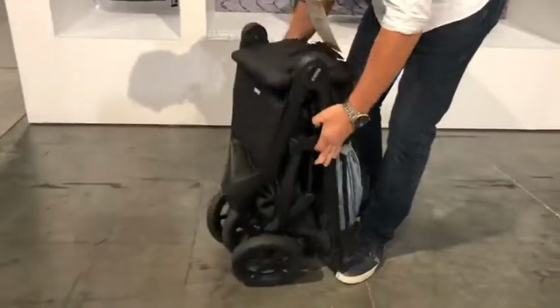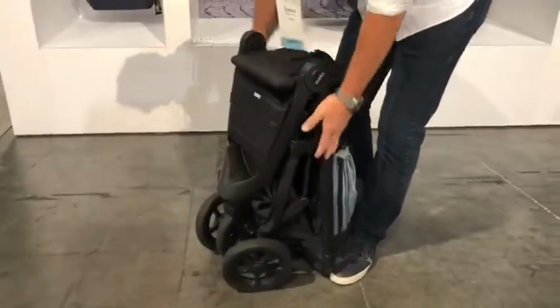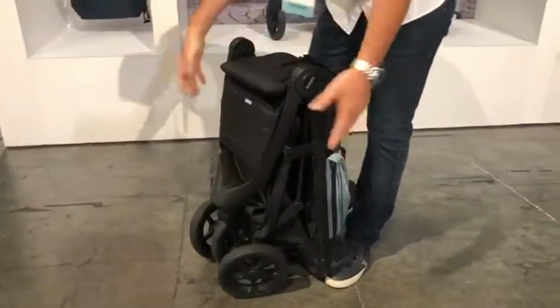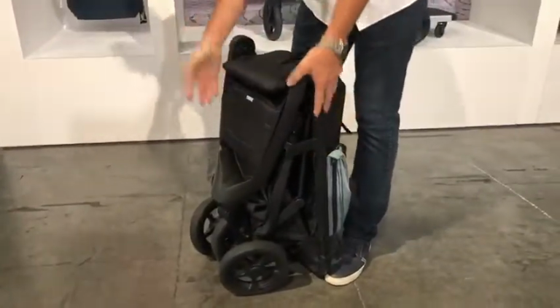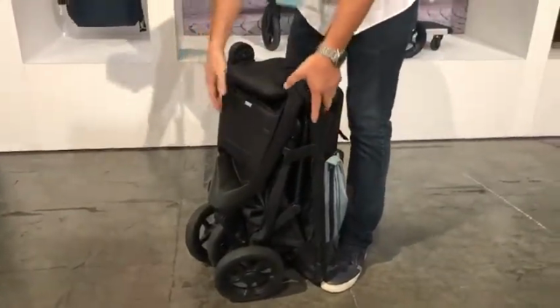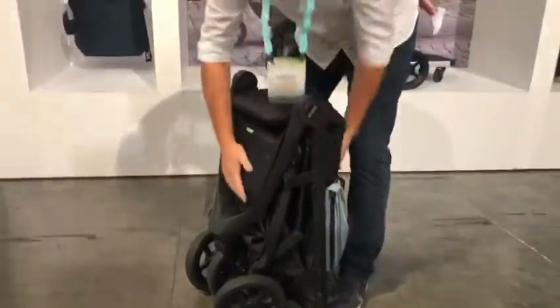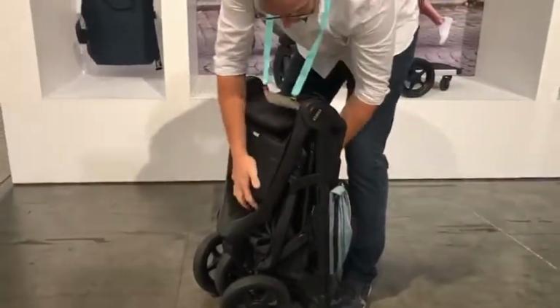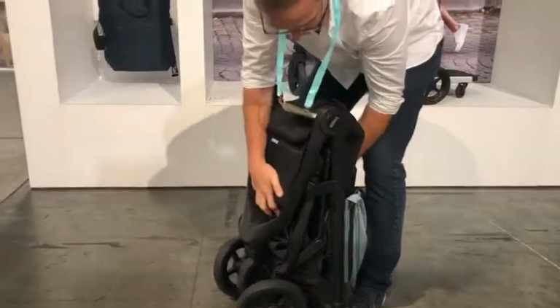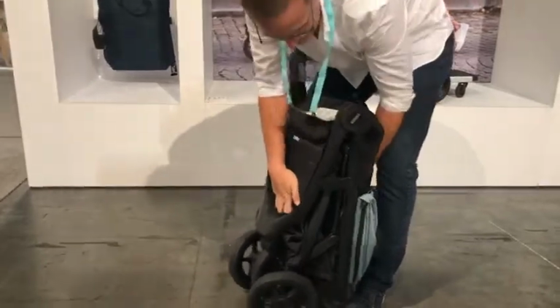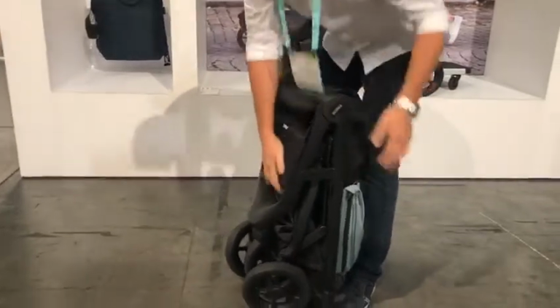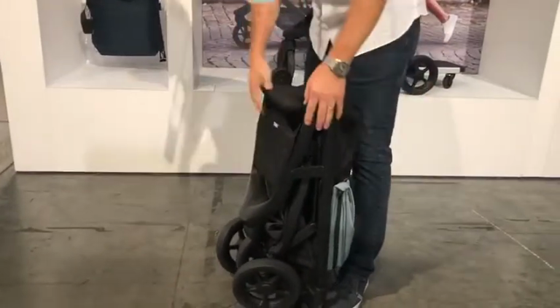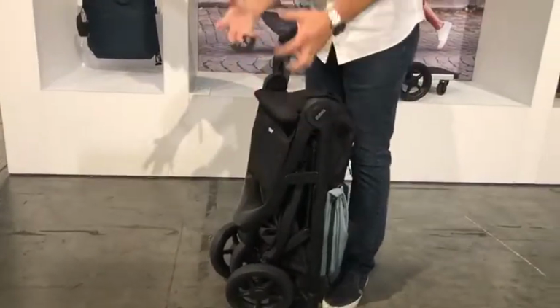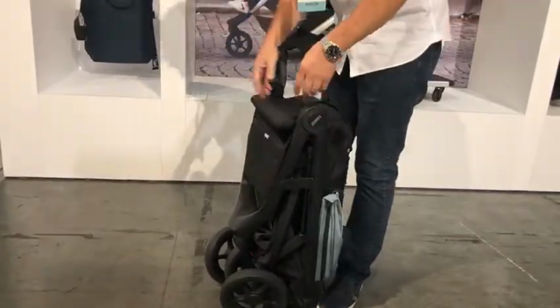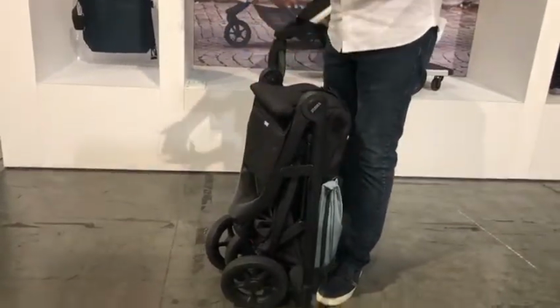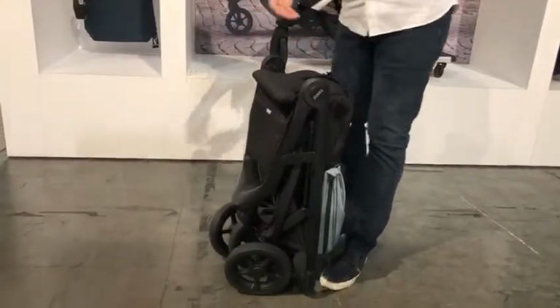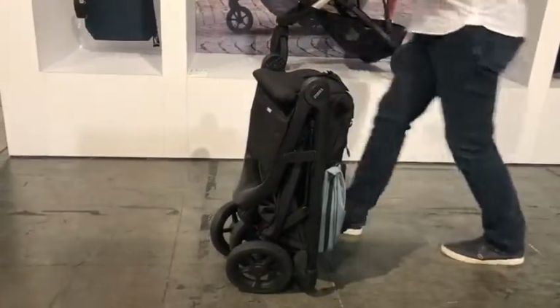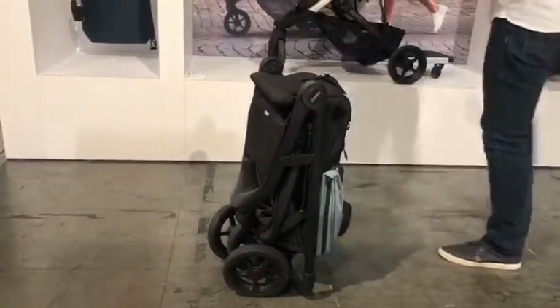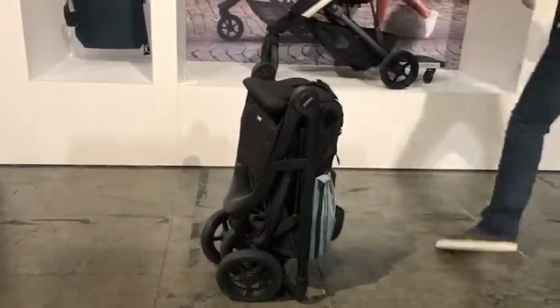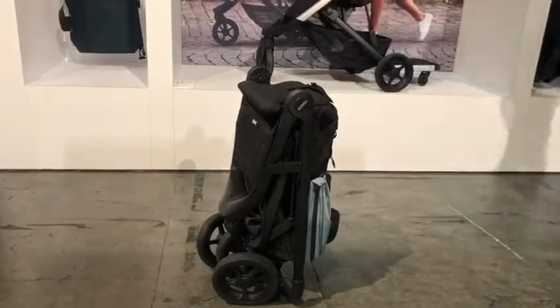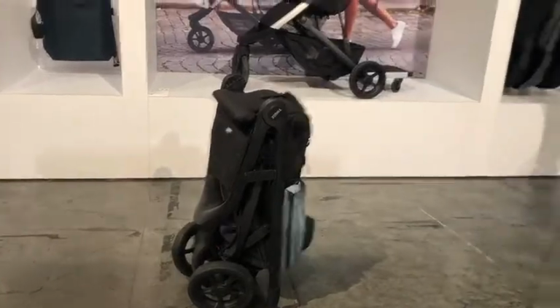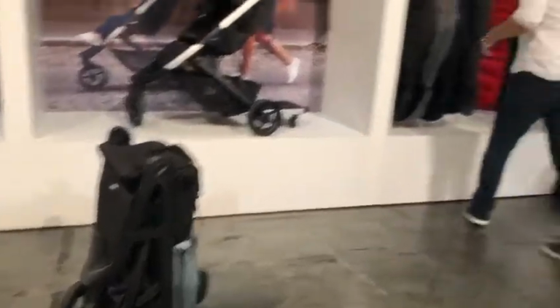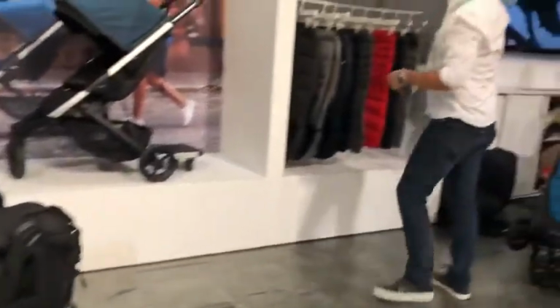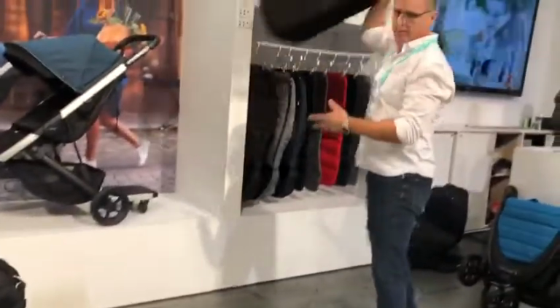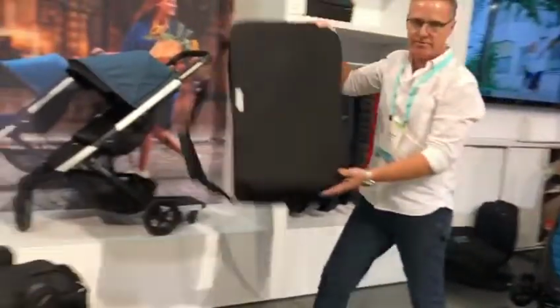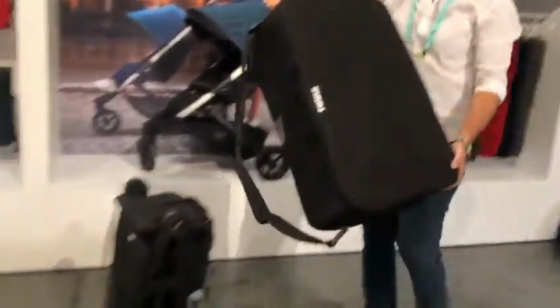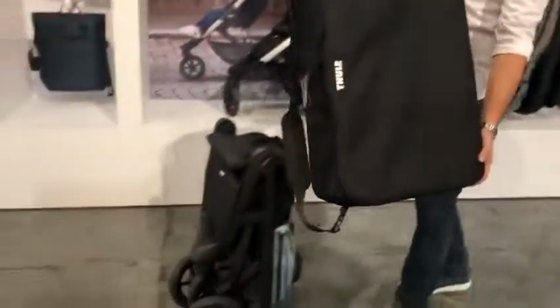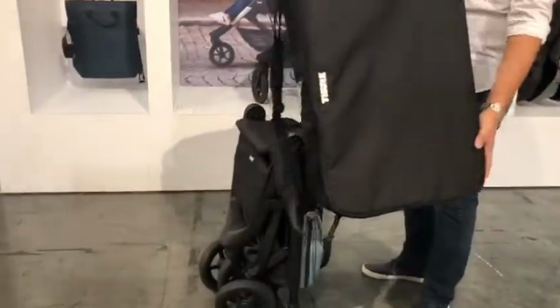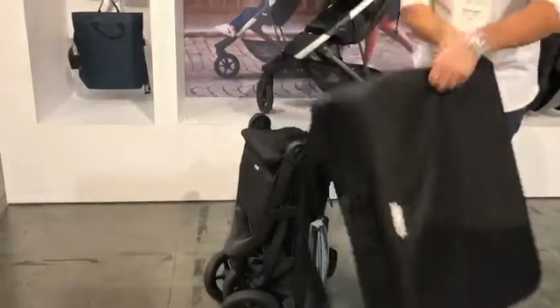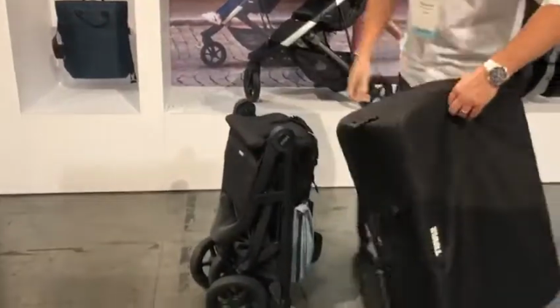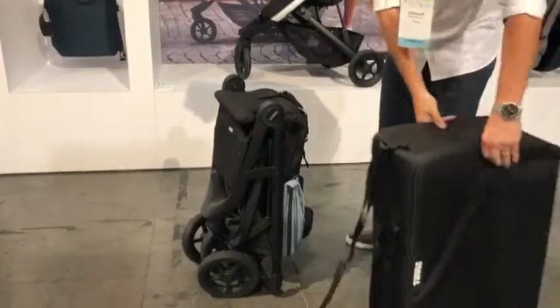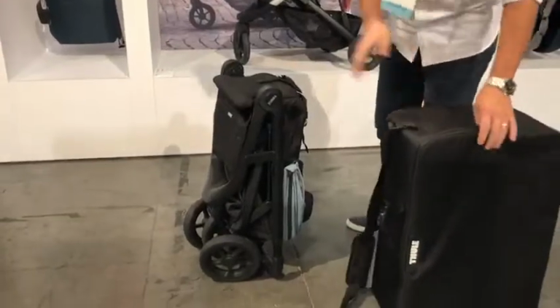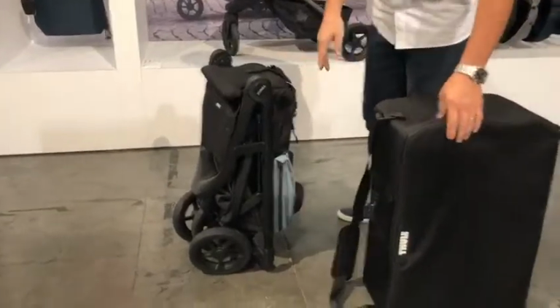More importantly, as you're traveling, you can compress it one more time — so now it's really tight, and it fits in this really great travel bag, which by the way is Disney compliant. So the stroller is Disney compliant.